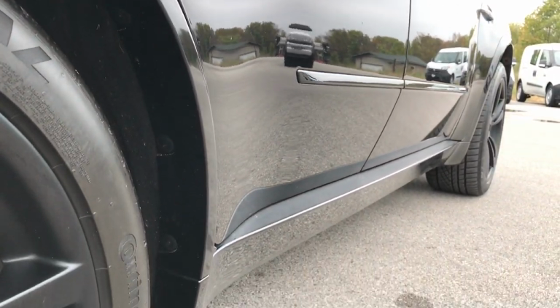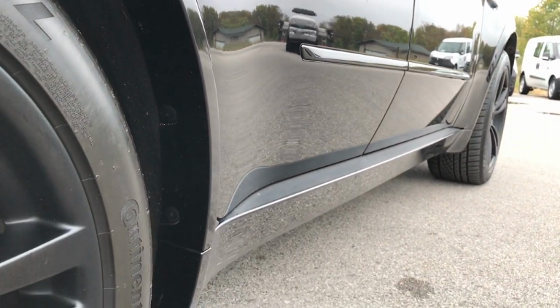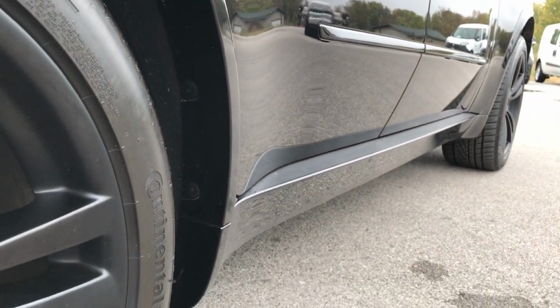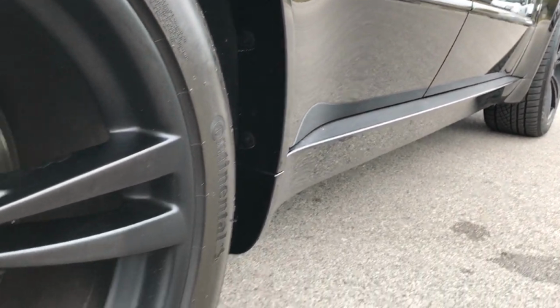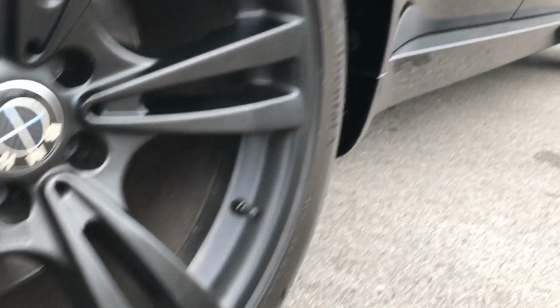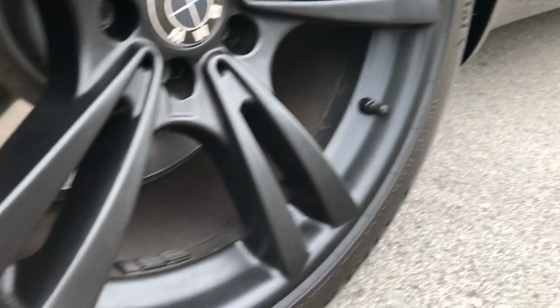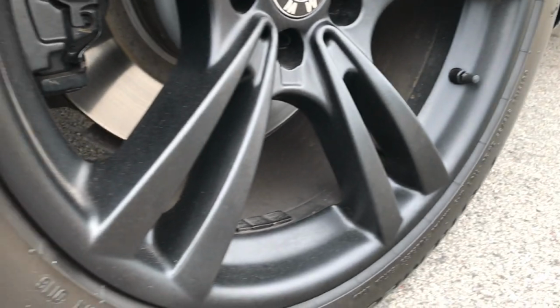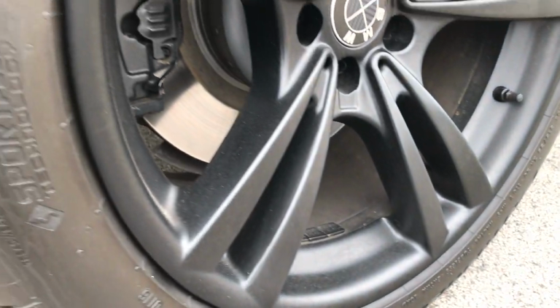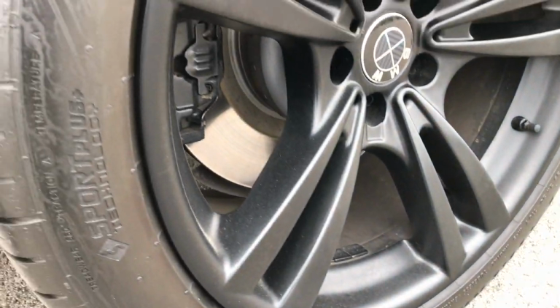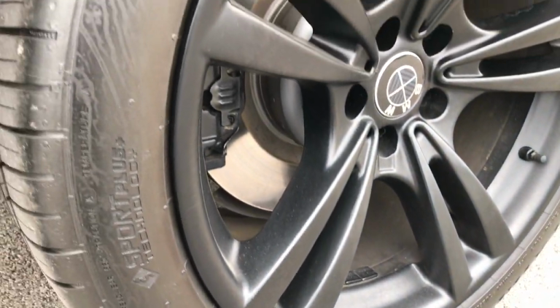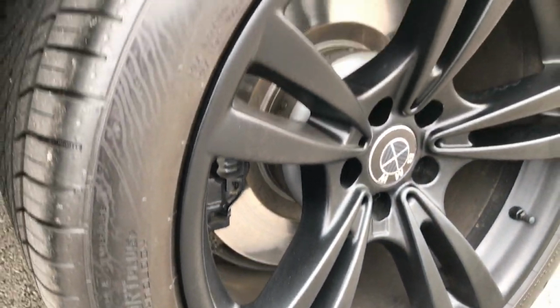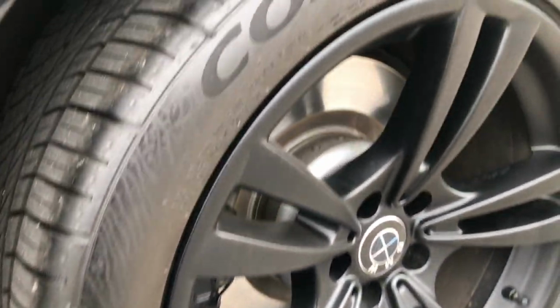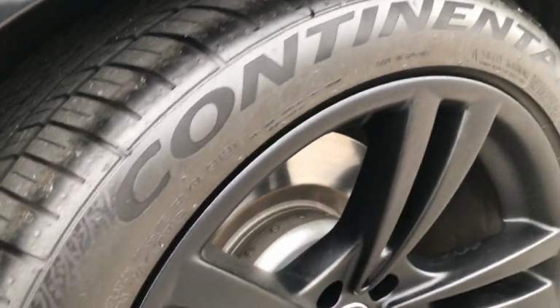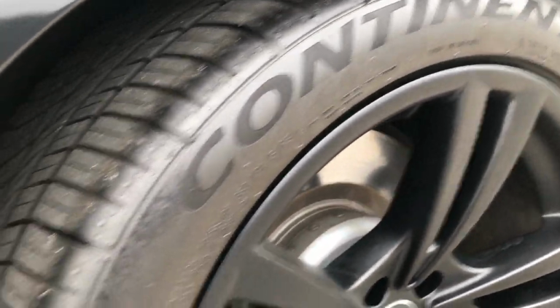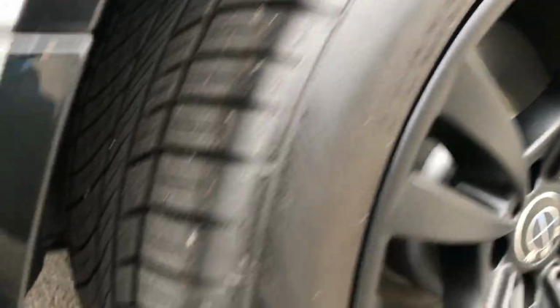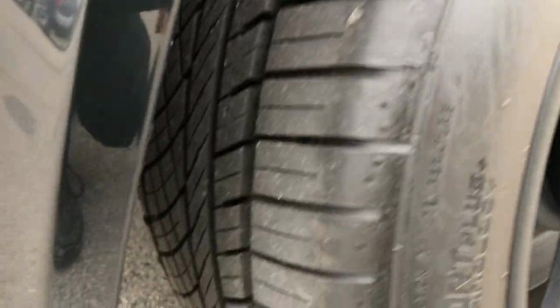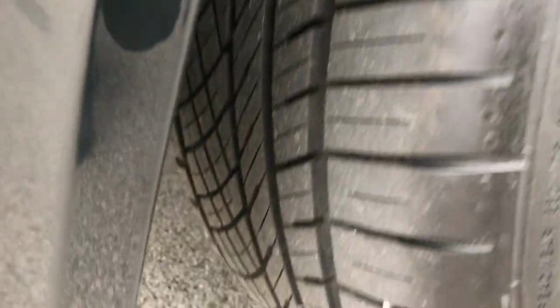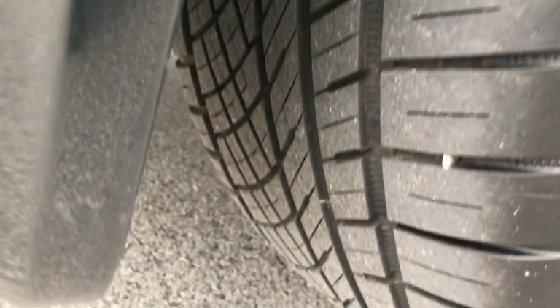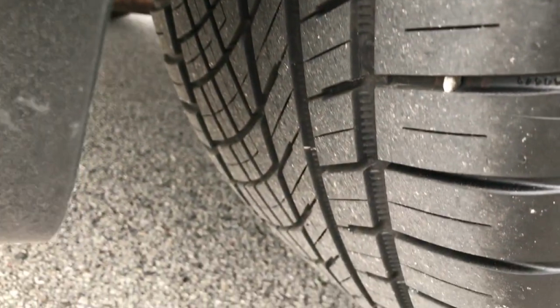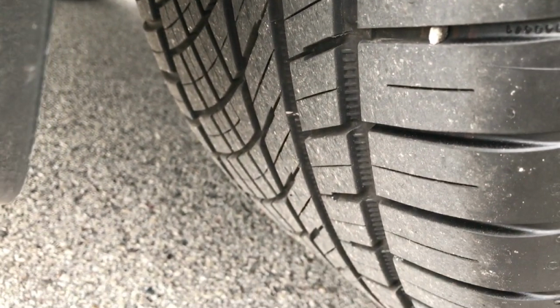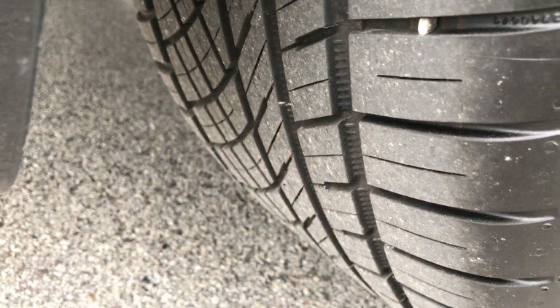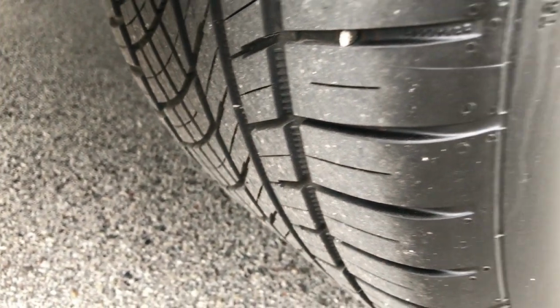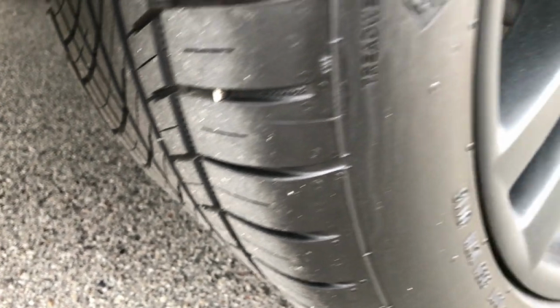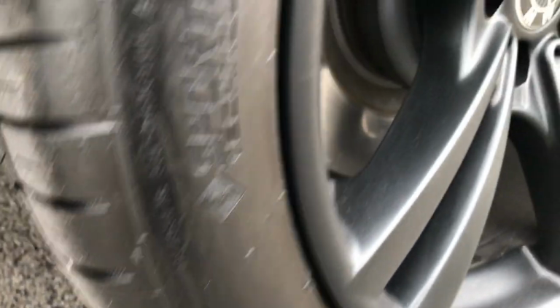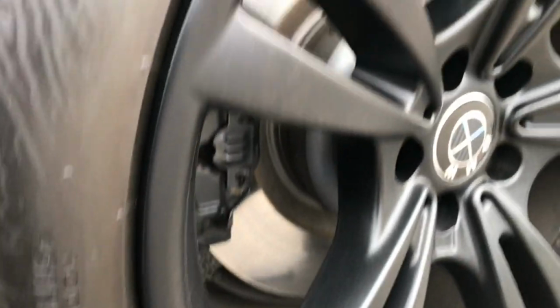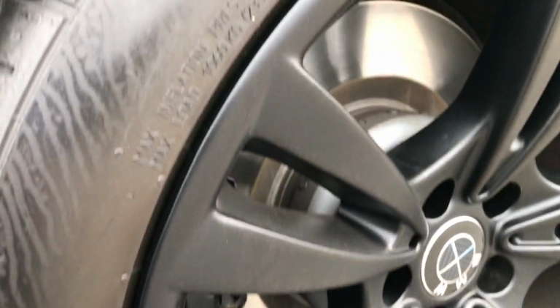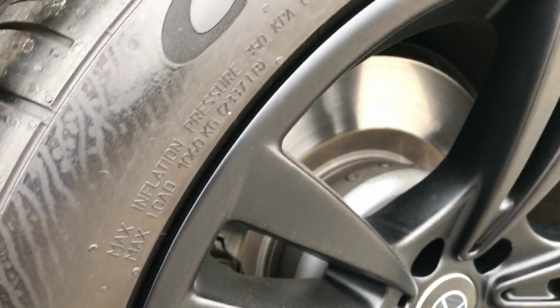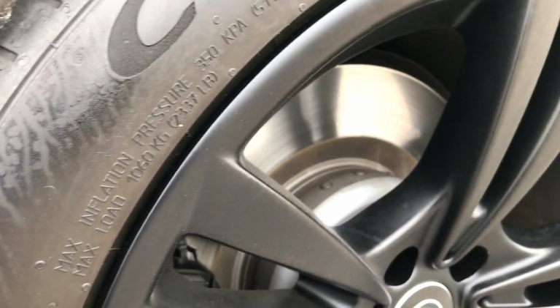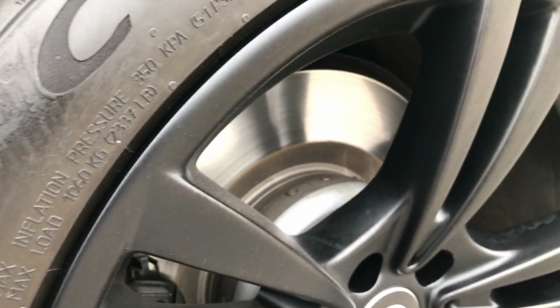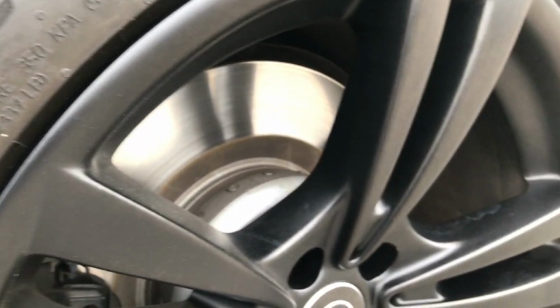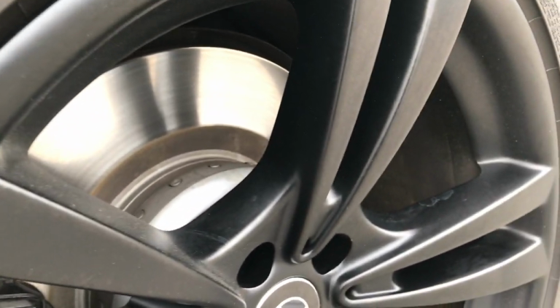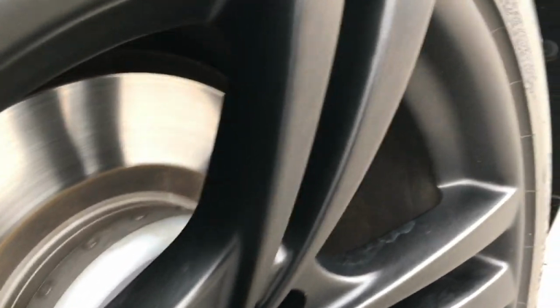No dents or dings down that side. The back rim is in excellent condition. The back tires have just as much tread as the front tires, and those brakes look pretty new as well.